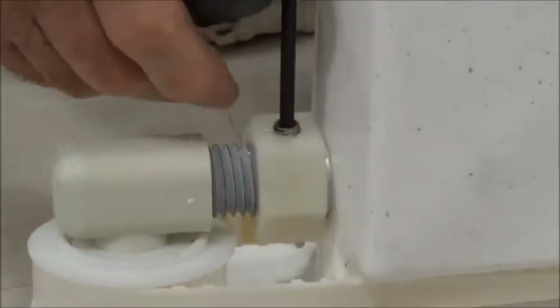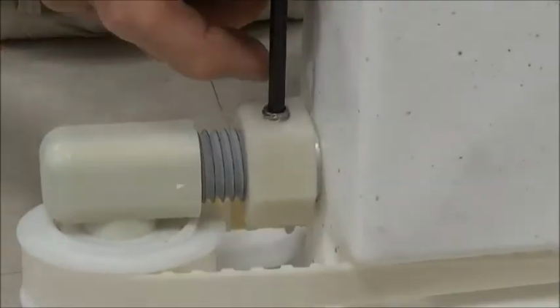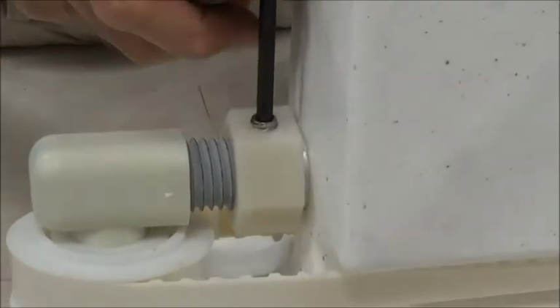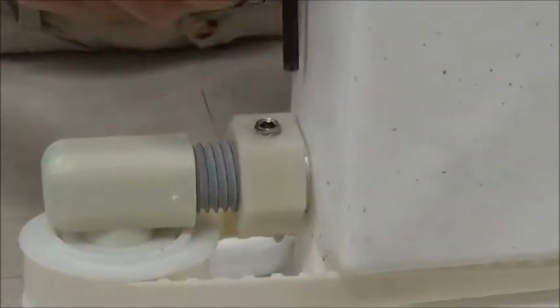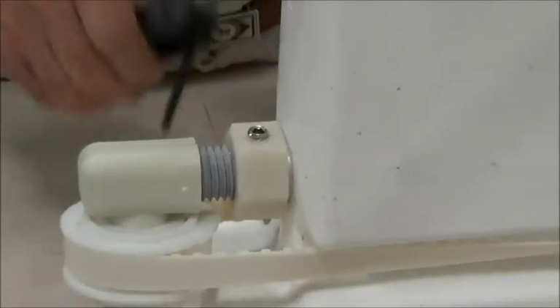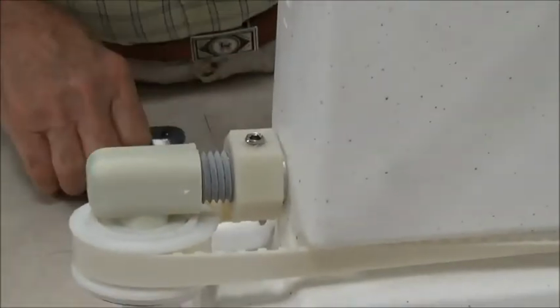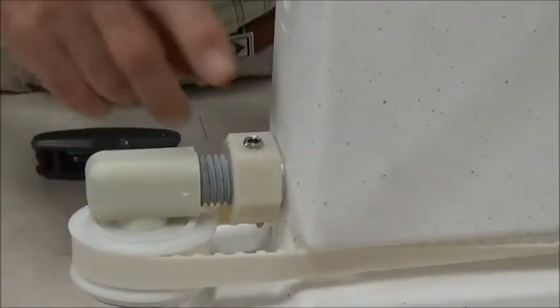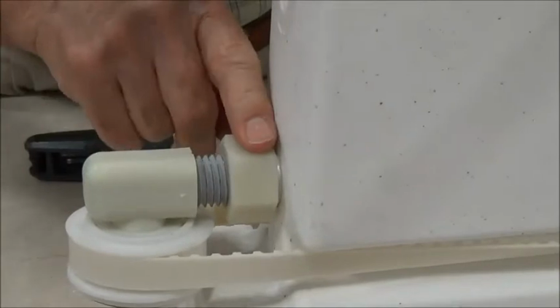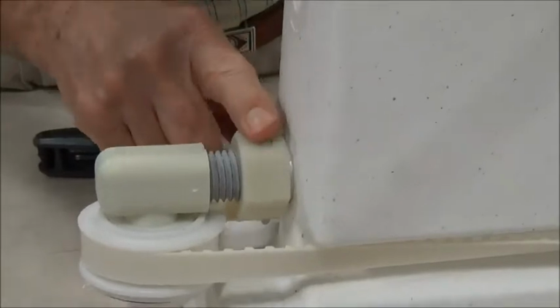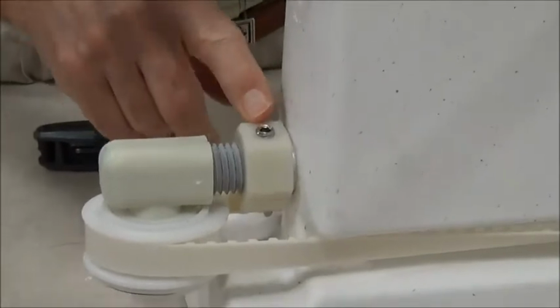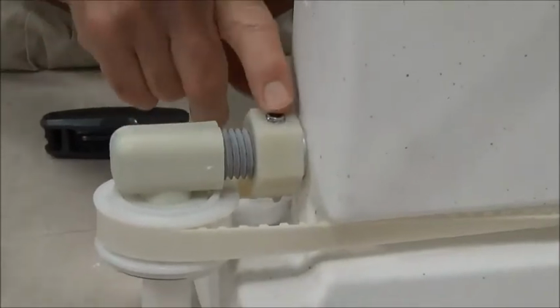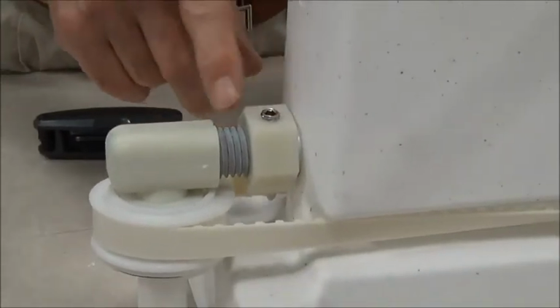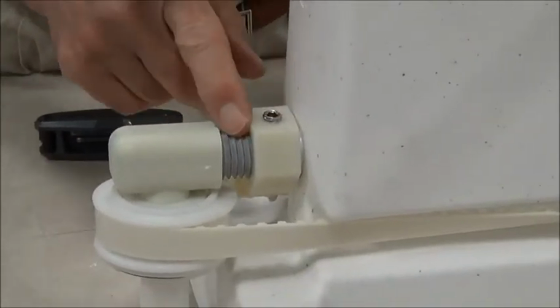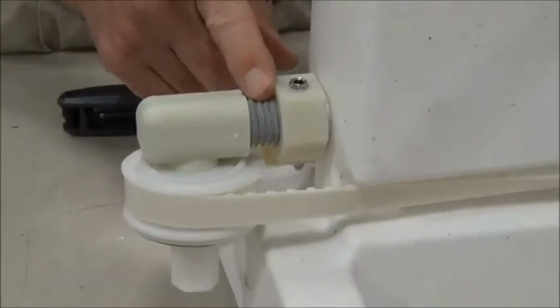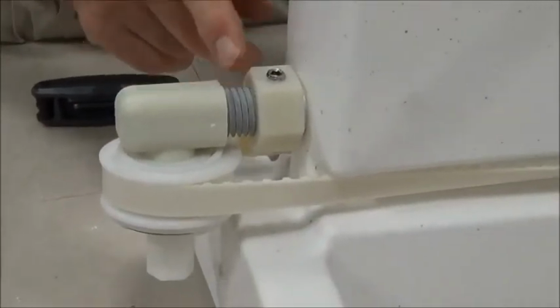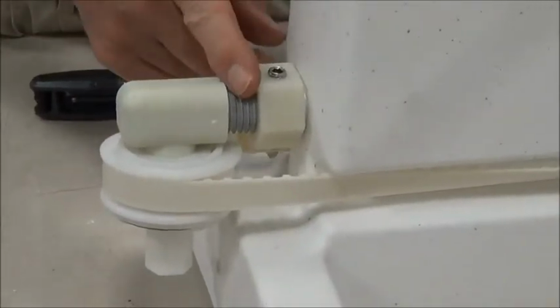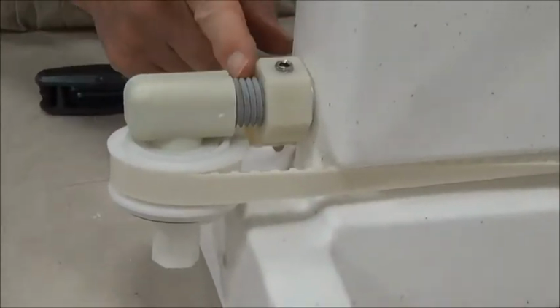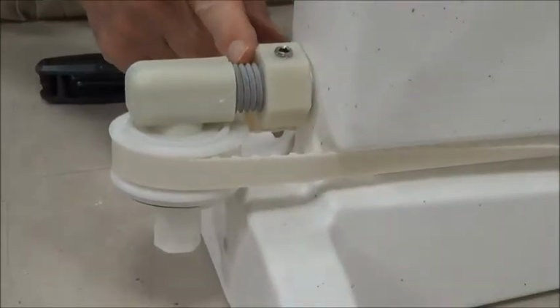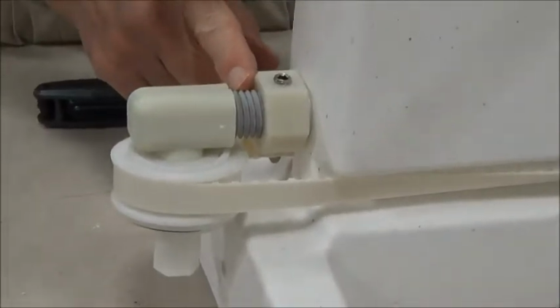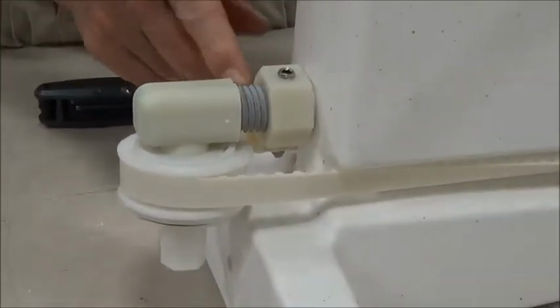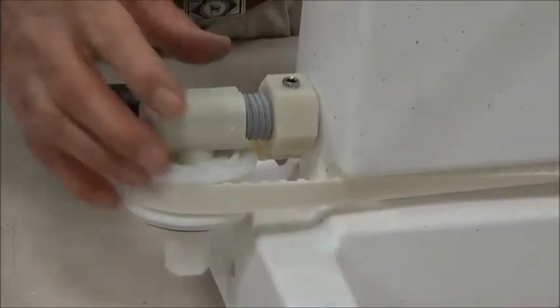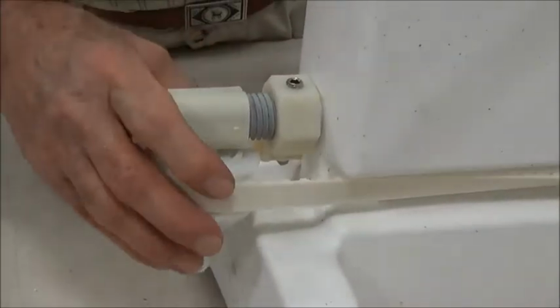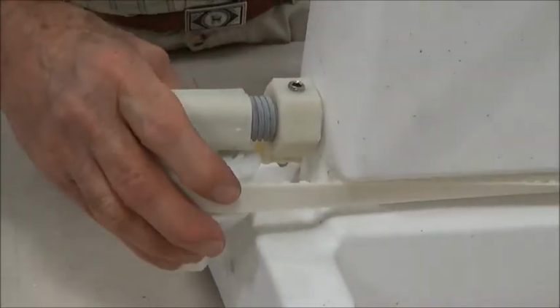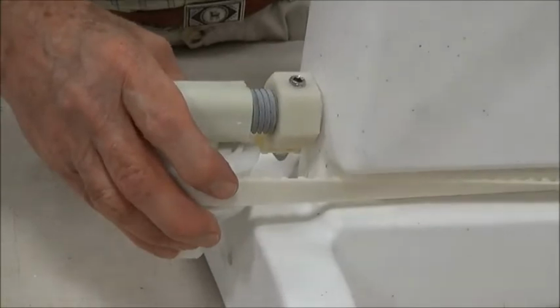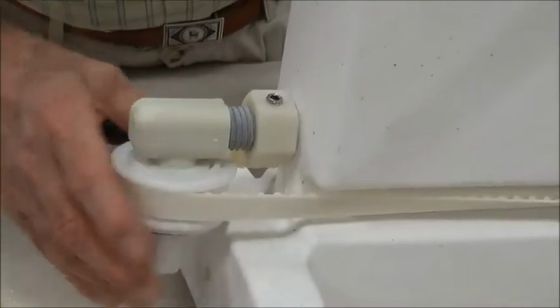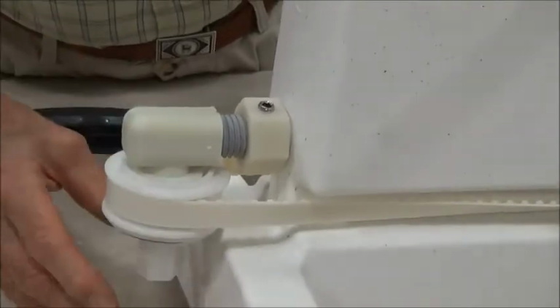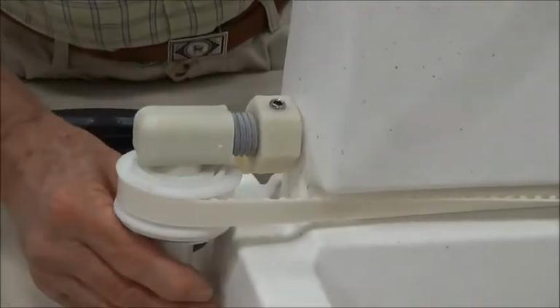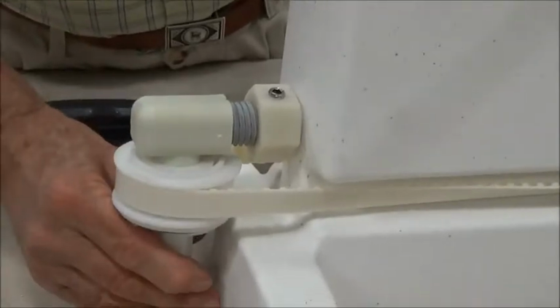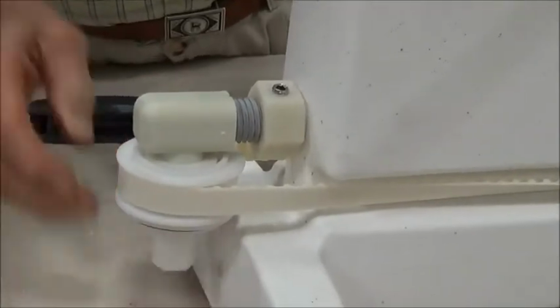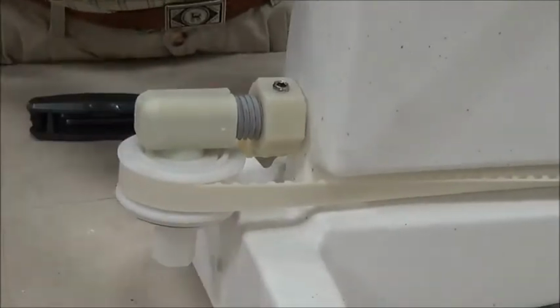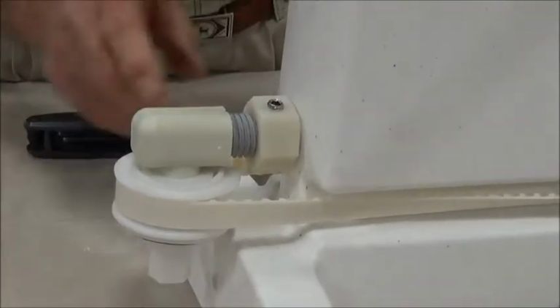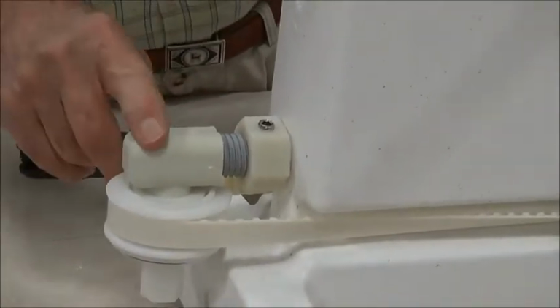You do not need to over-tighten this at all. This is going into fiberglass — this threaded rod is fiberglass. It does not have to be screwed up tight at all.